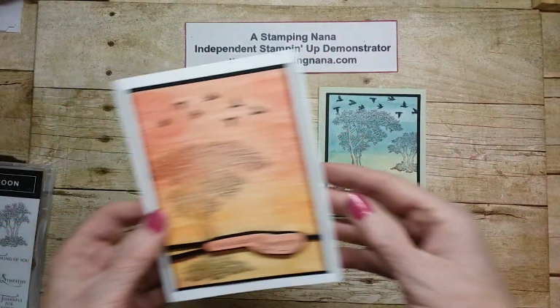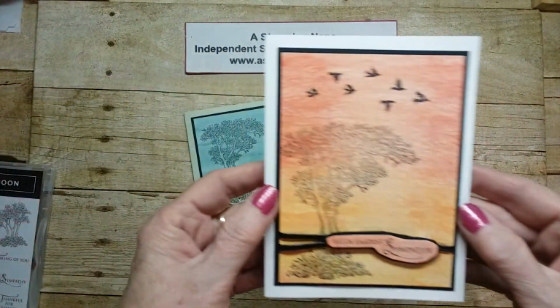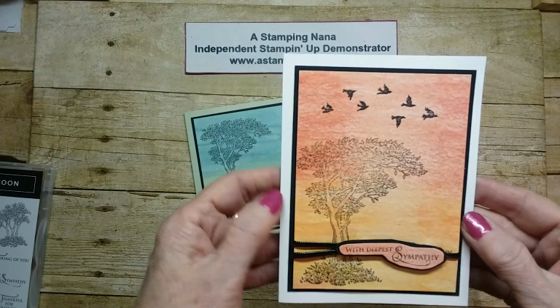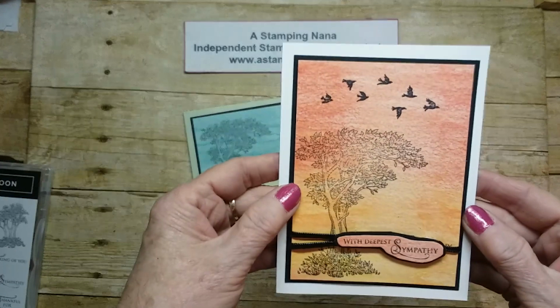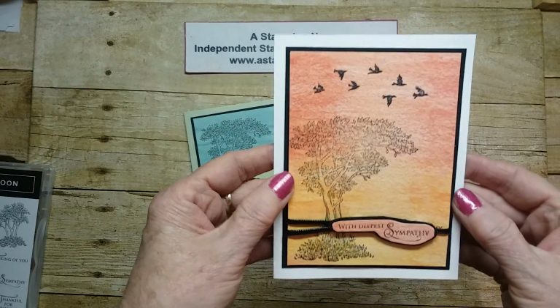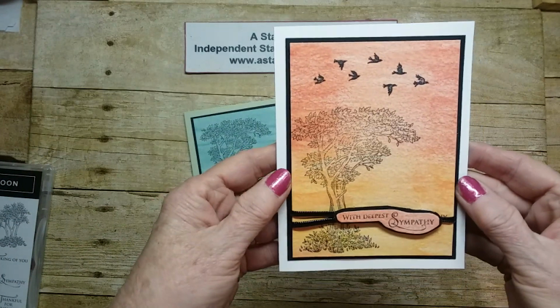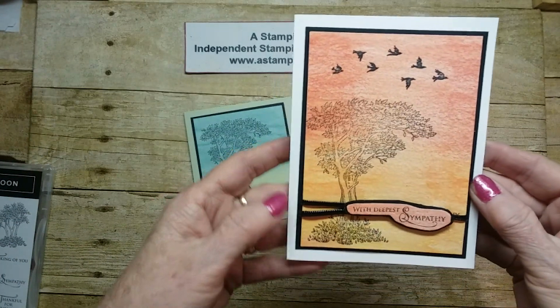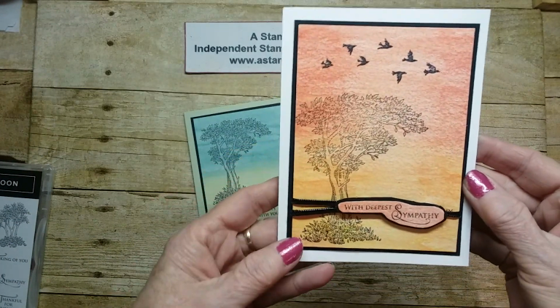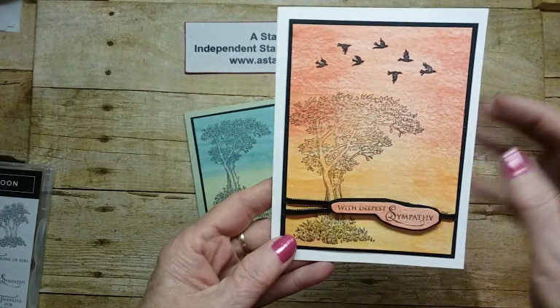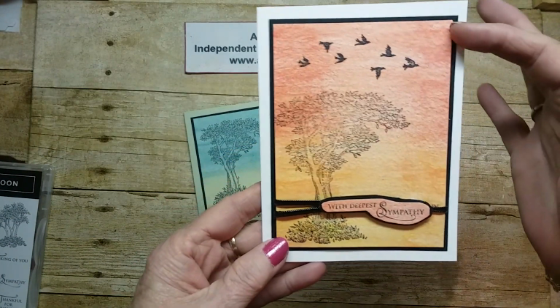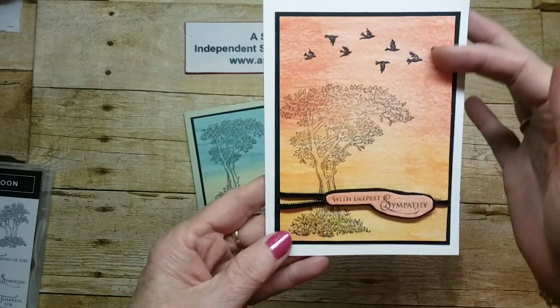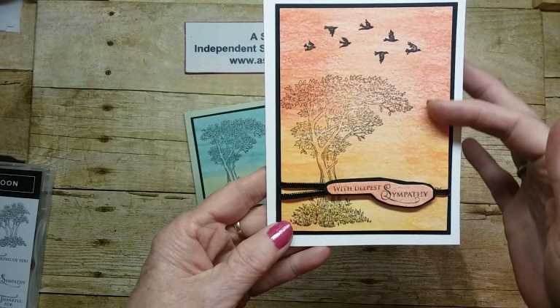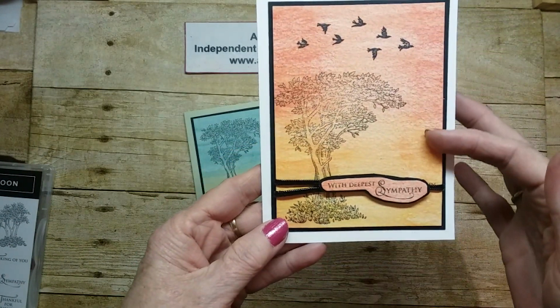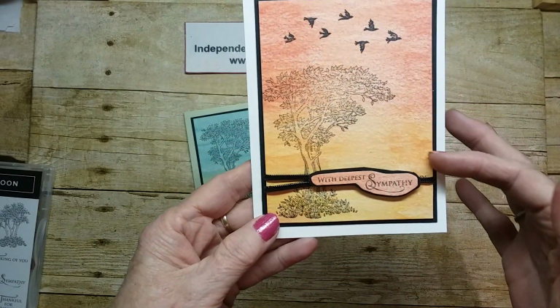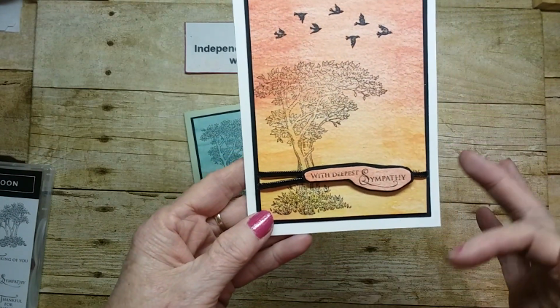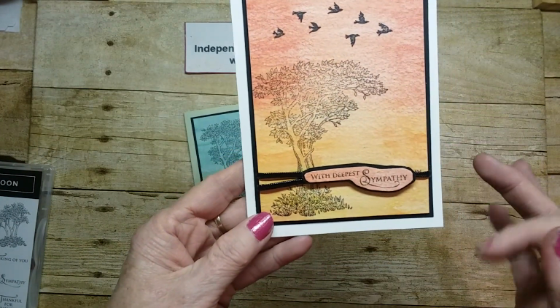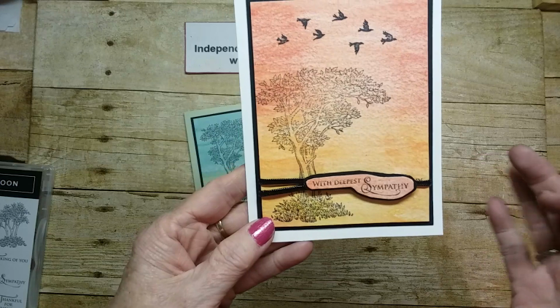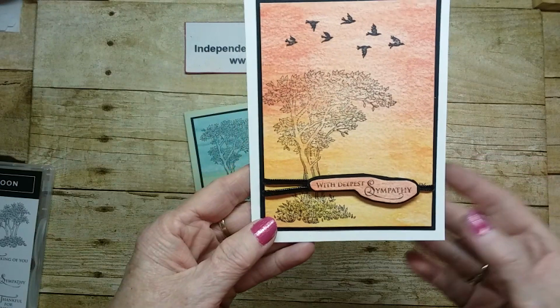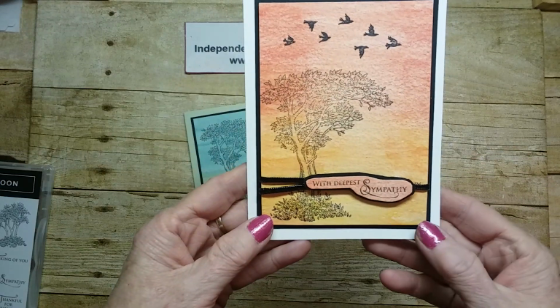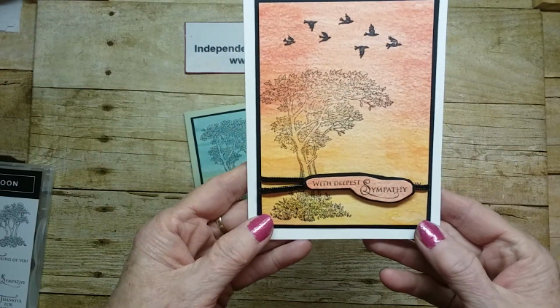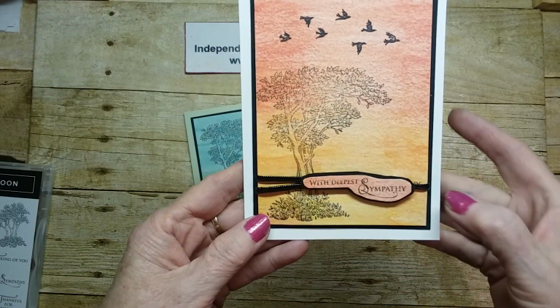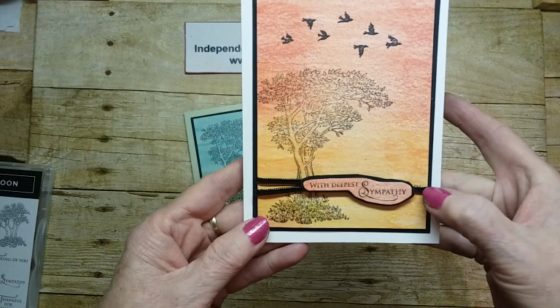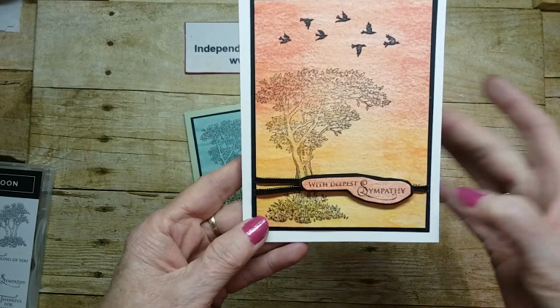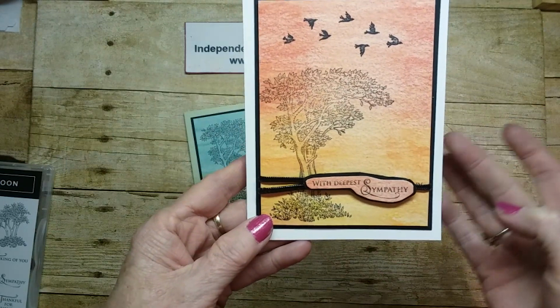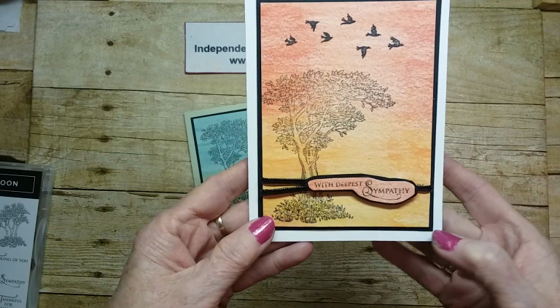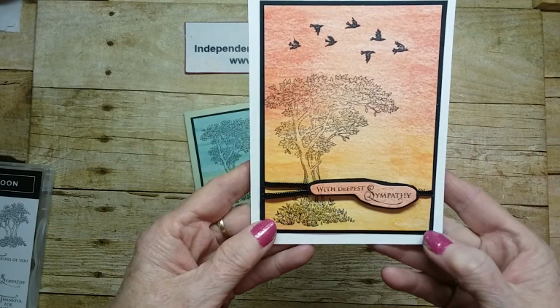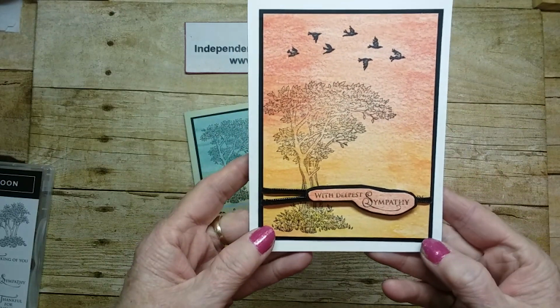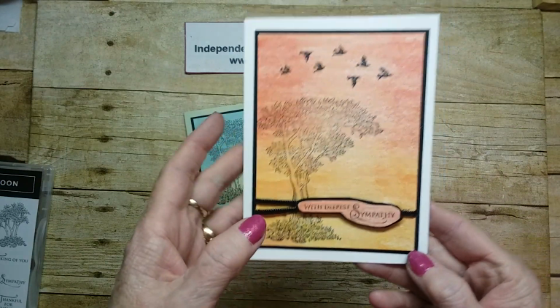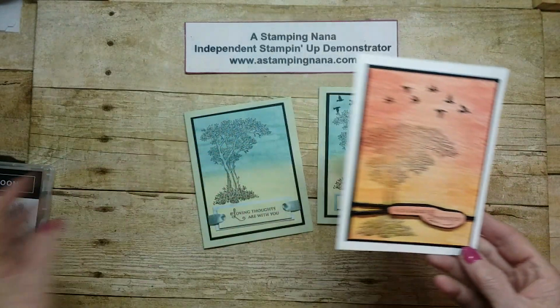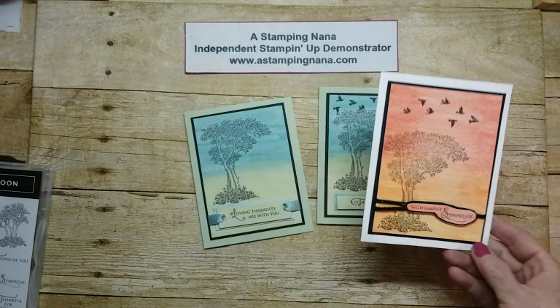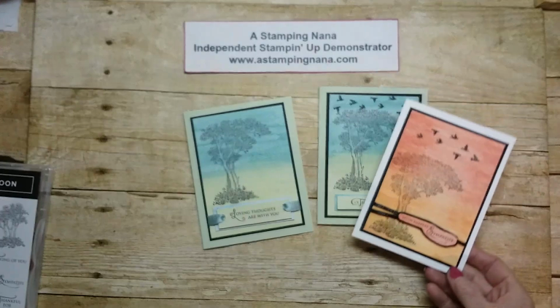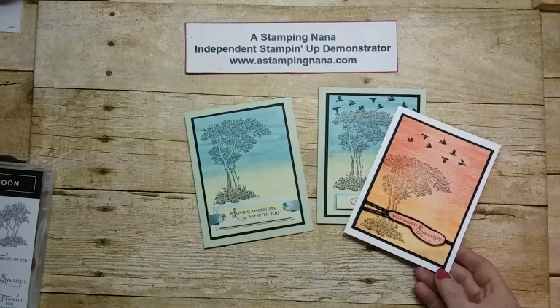The third one is similar, except I did it in reds and oranges and yellows, and I used some black cord. And that is that one.